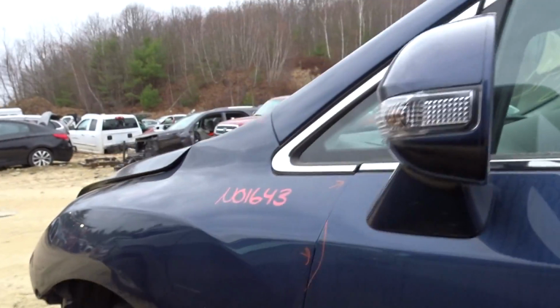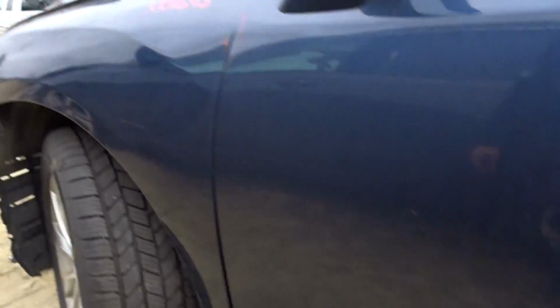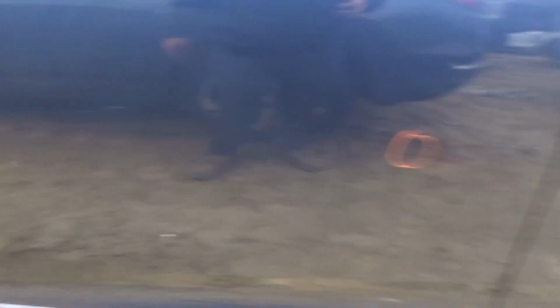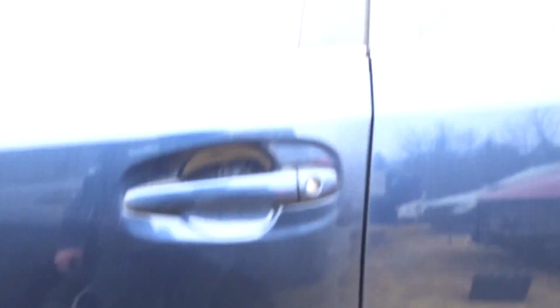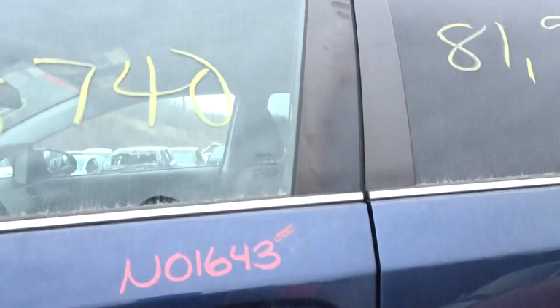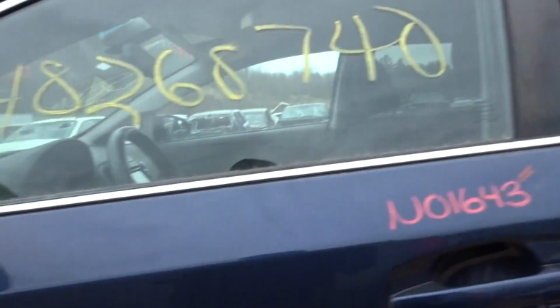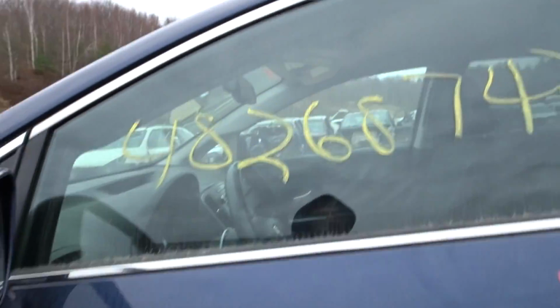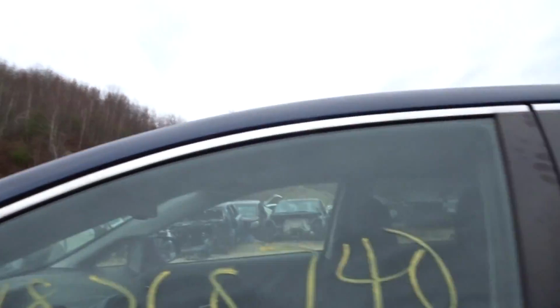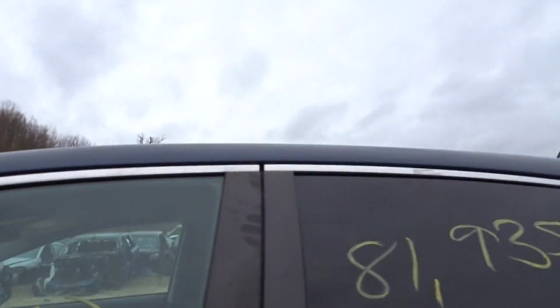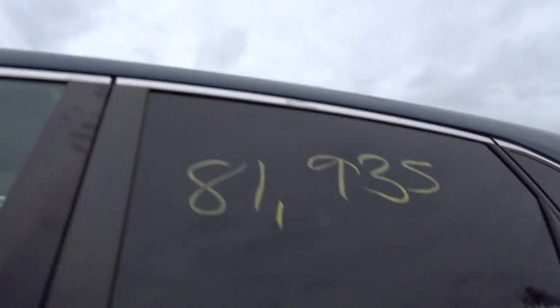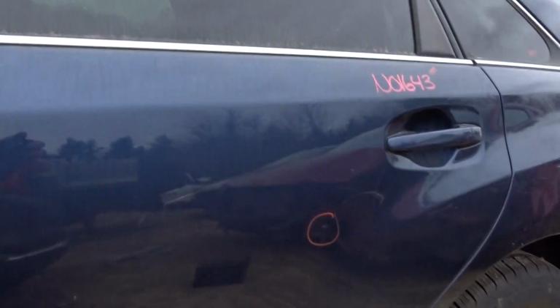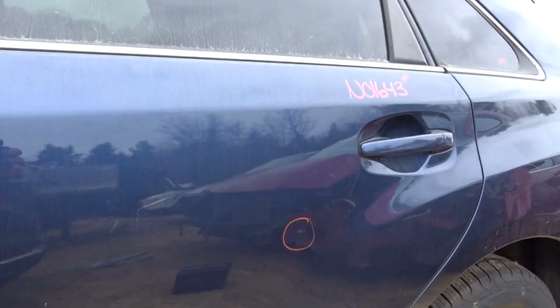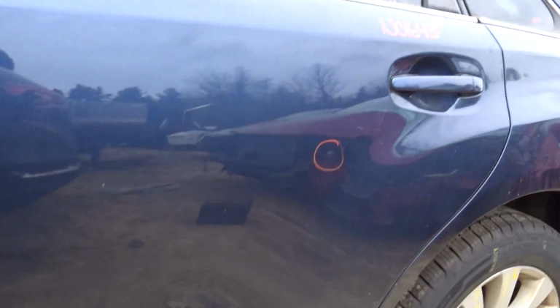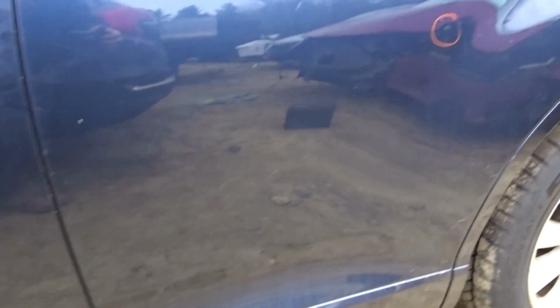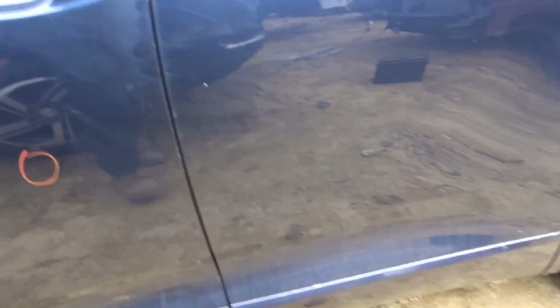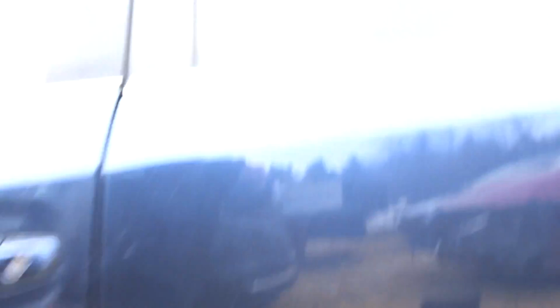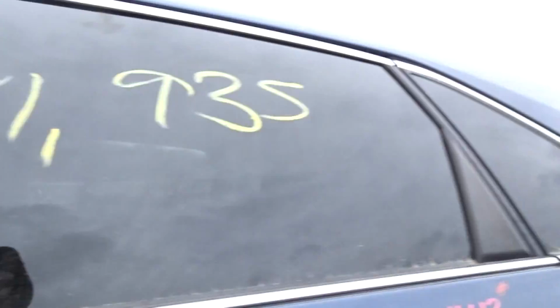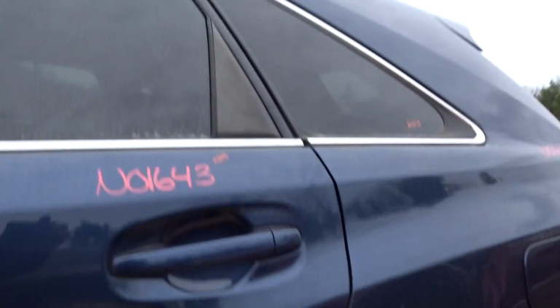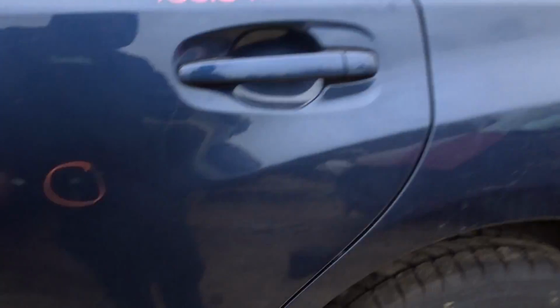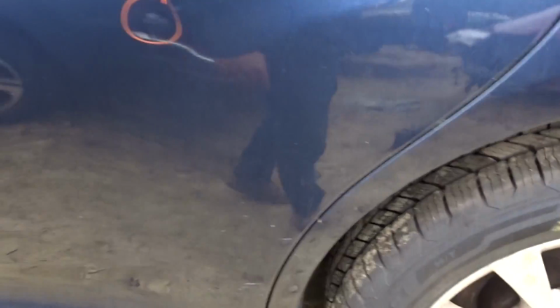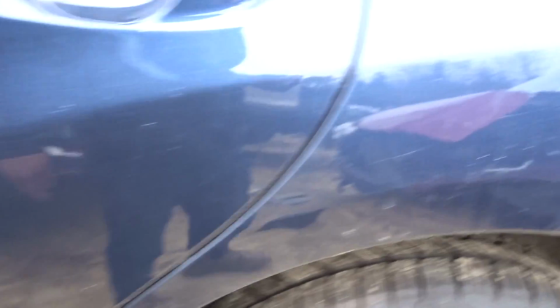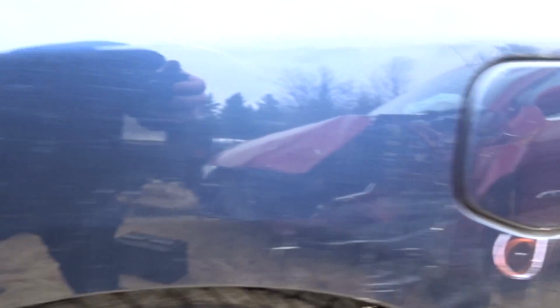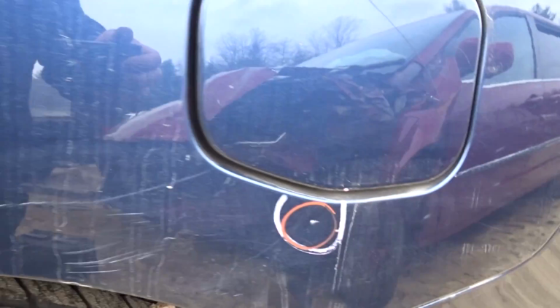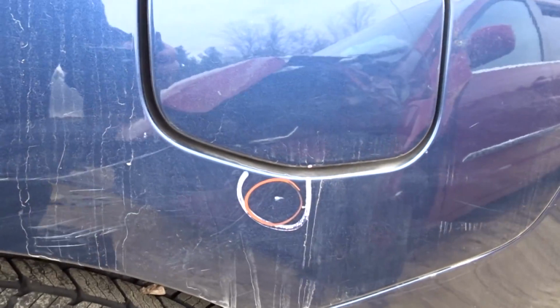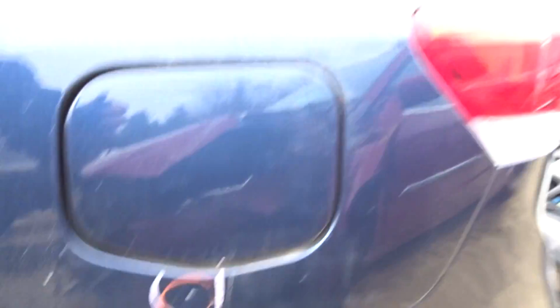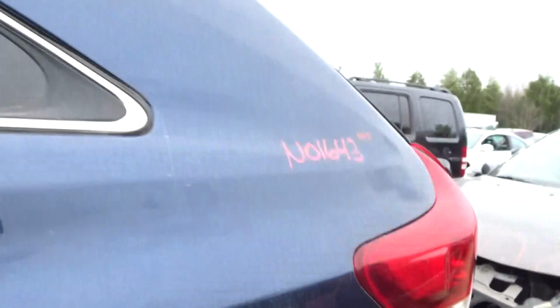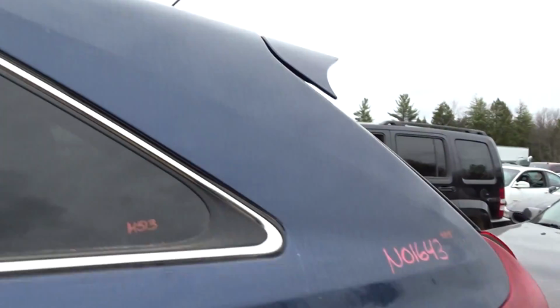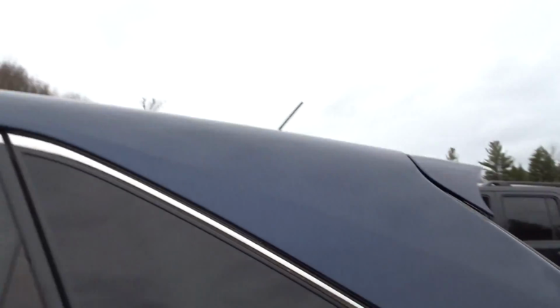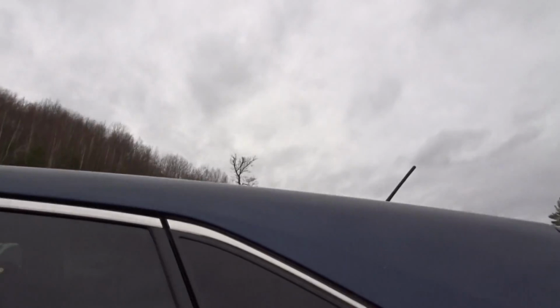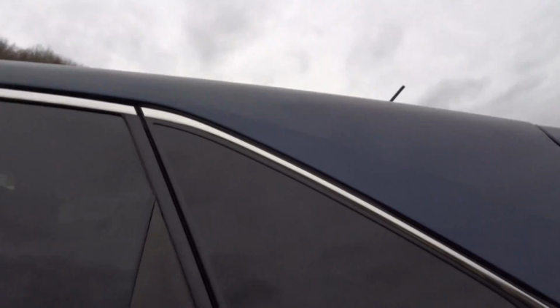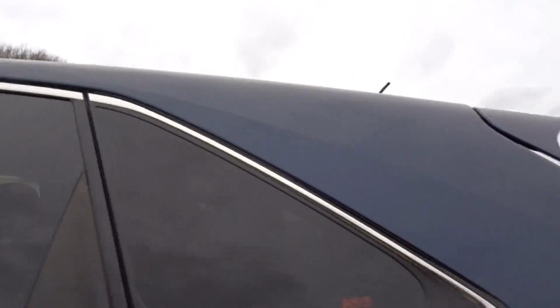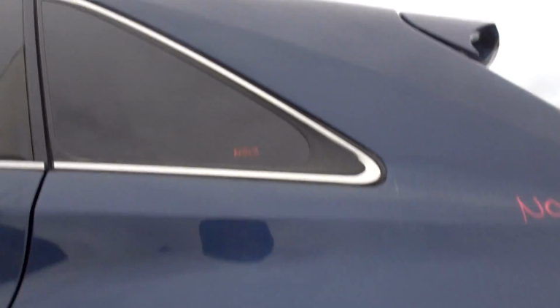Left front door is clean, looks good, listed with no damage. Left rear door has a small ping in the middle, but the door itself looks great still. Small ping on the left corner here right below the gas door, but still looks good. Quarter panel on the left side looks awesome.